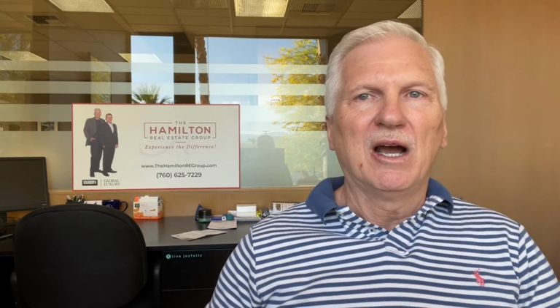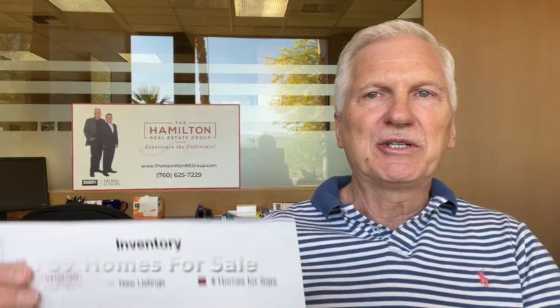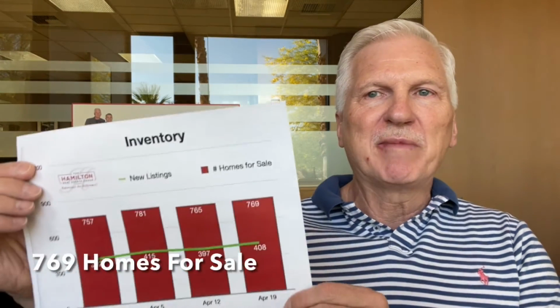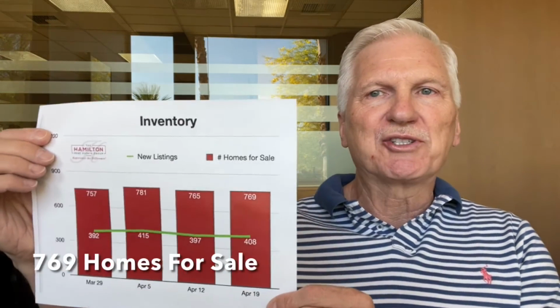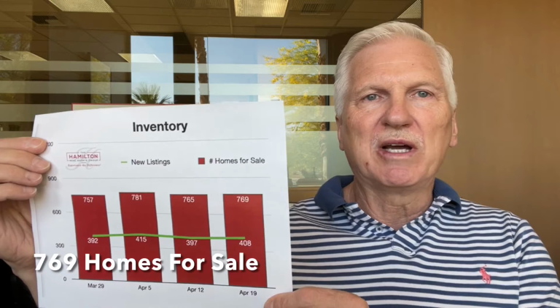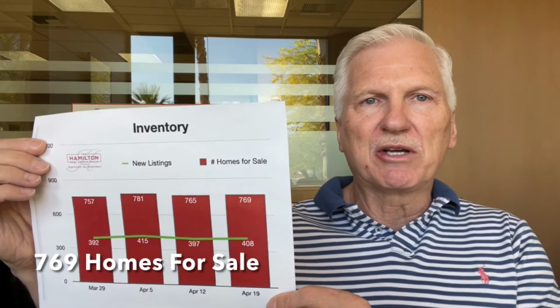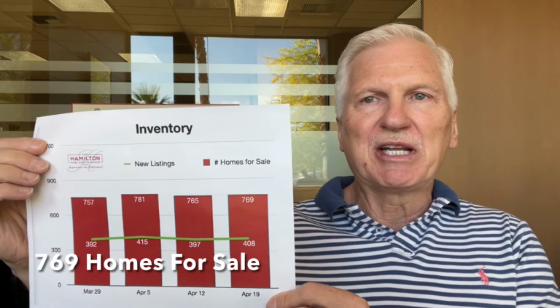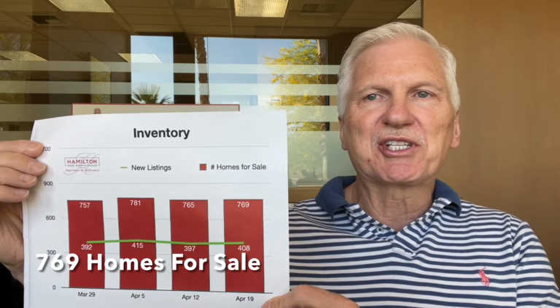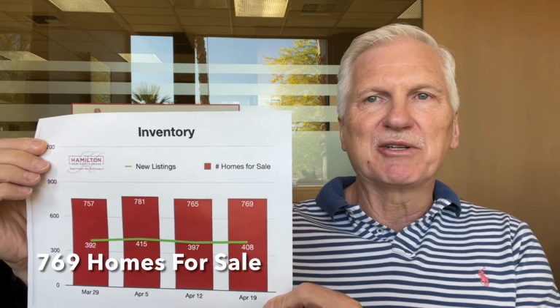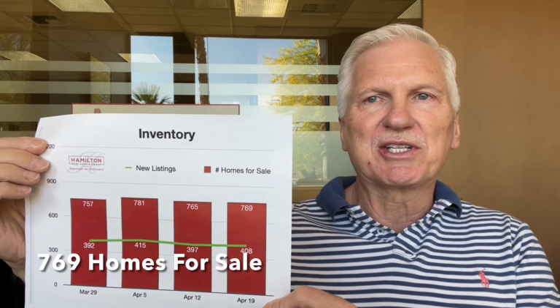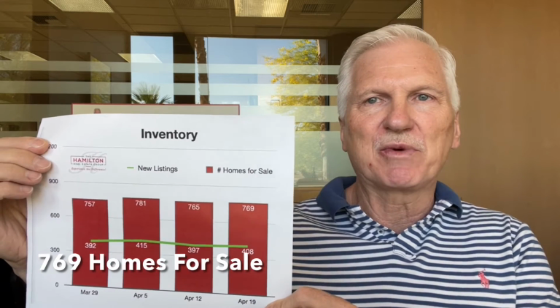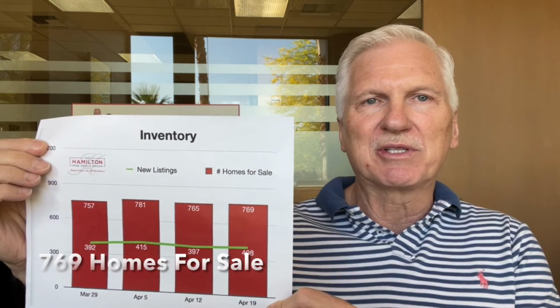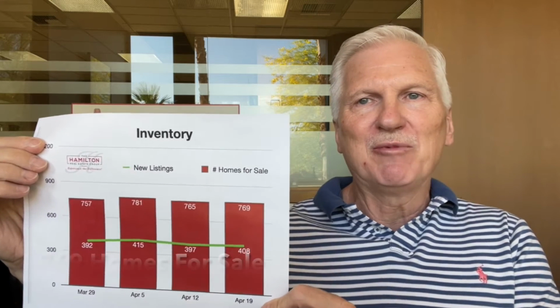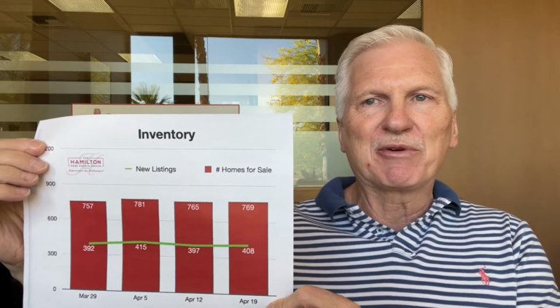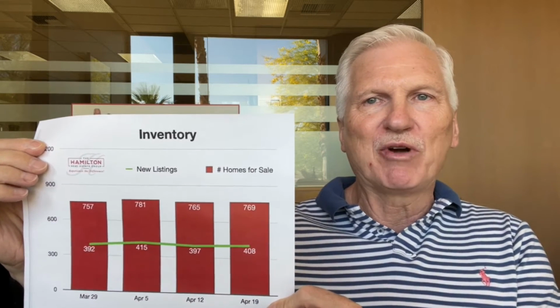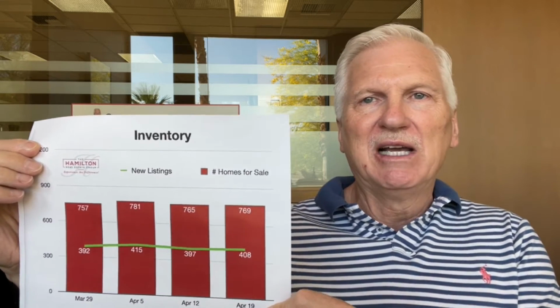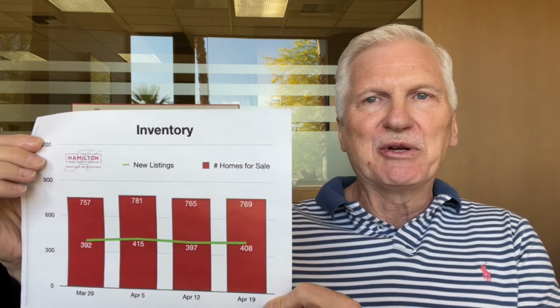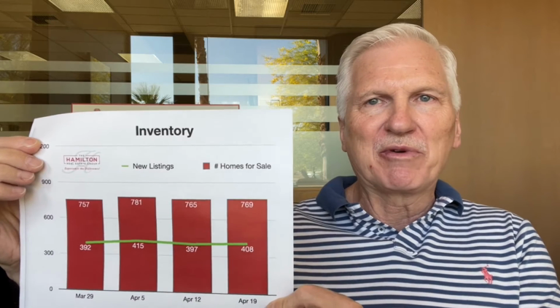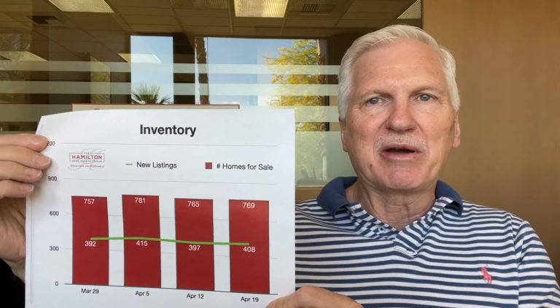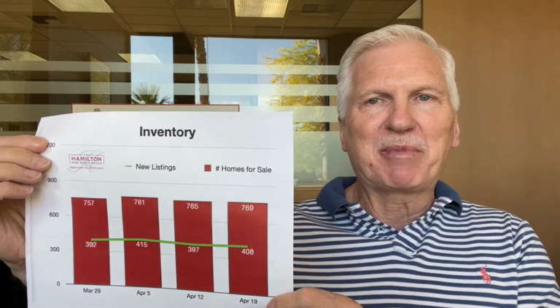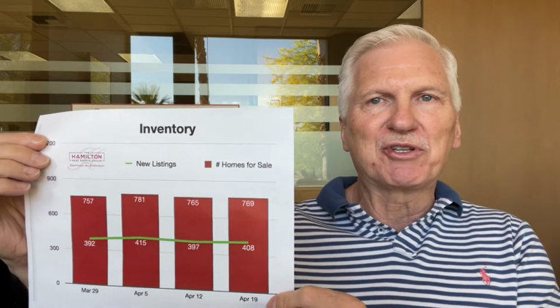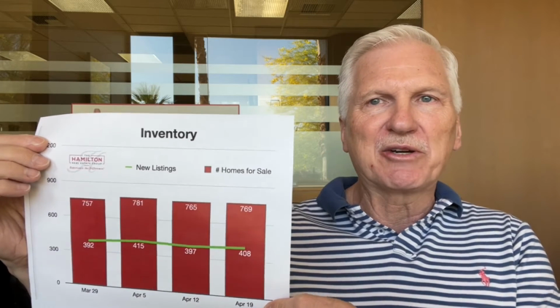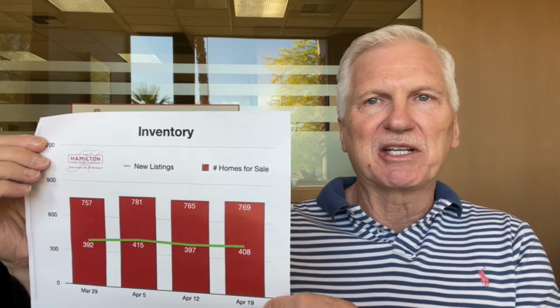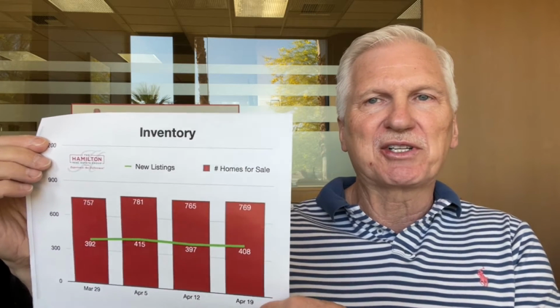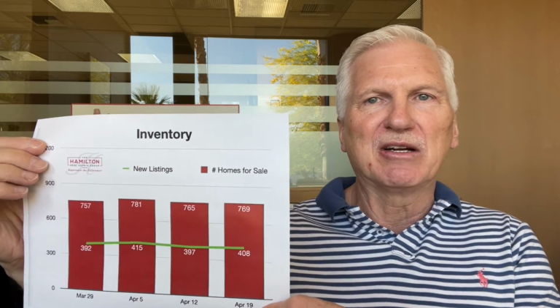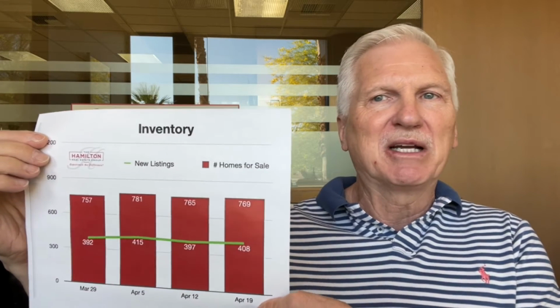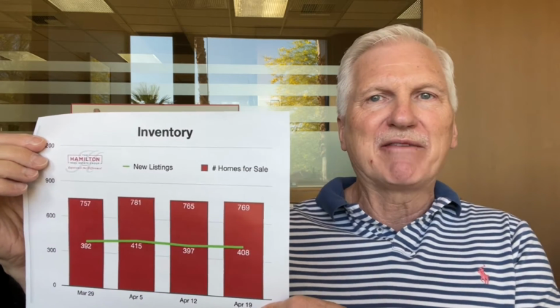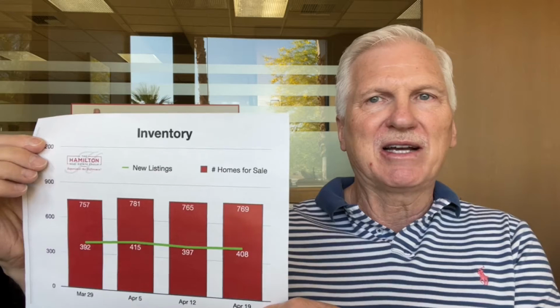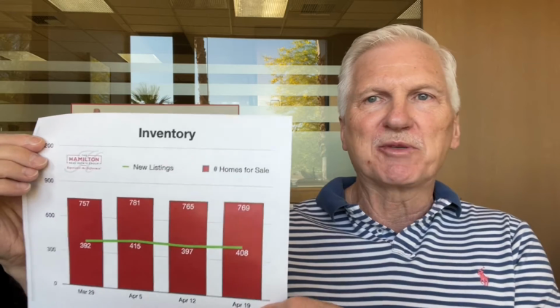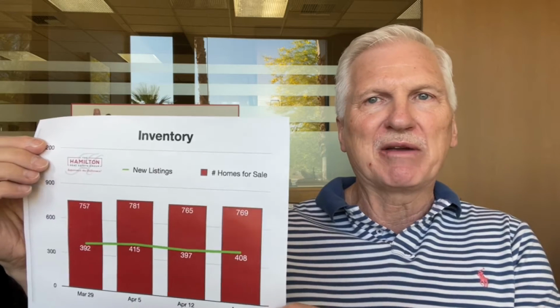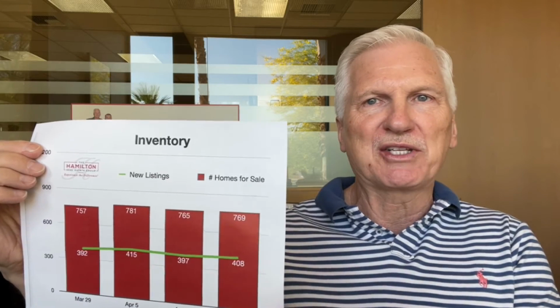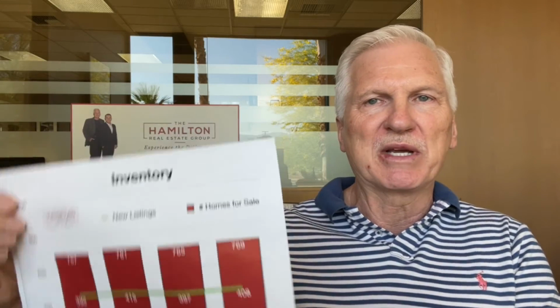Our inventory is remaining constant as well. We saw 769 new listings last week, which was almost flat with the week prior. Normally we are at a peak and seeing an increase in listings this time of year, but it's remaining very constant. It's been that way for the last several weeks.